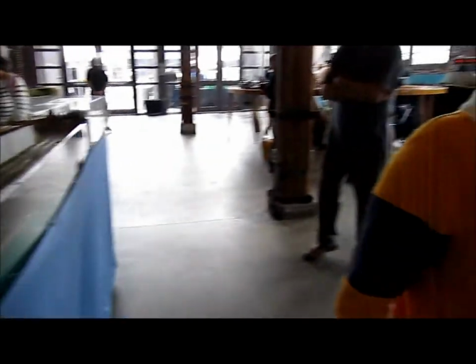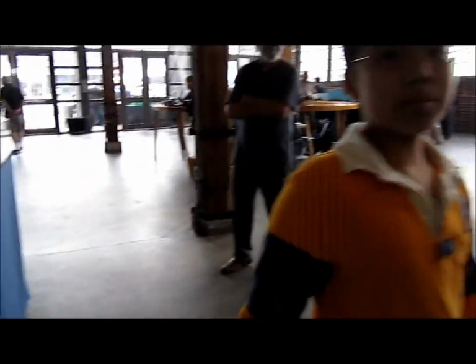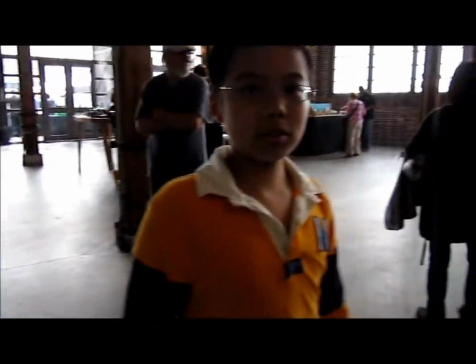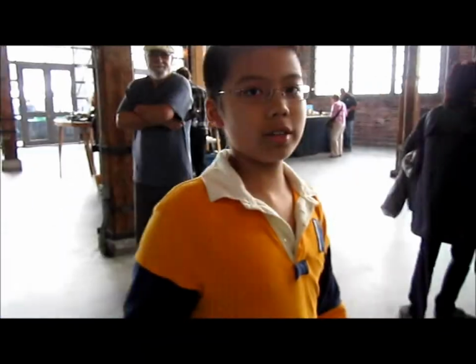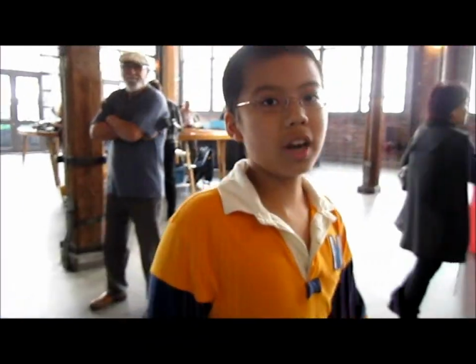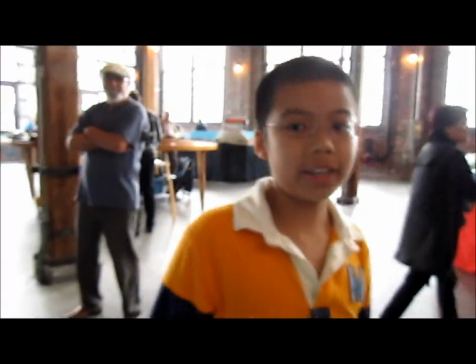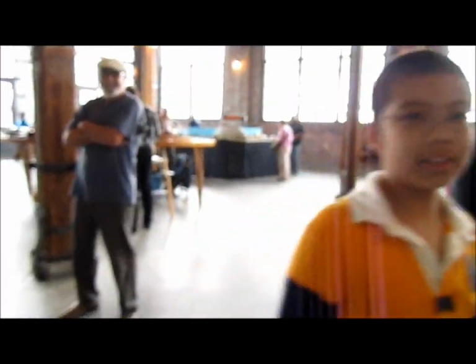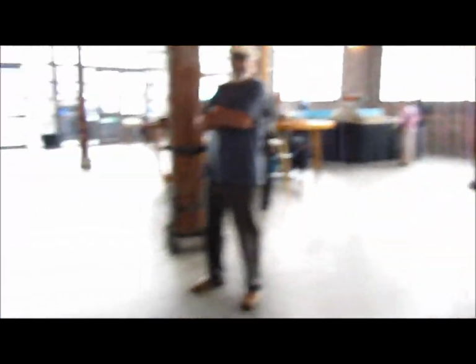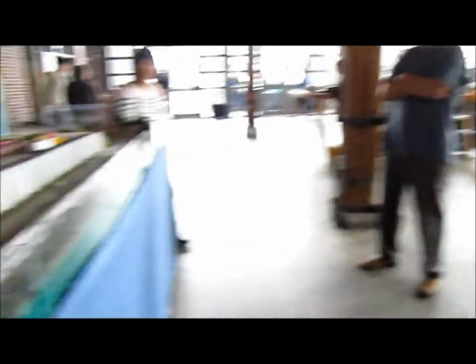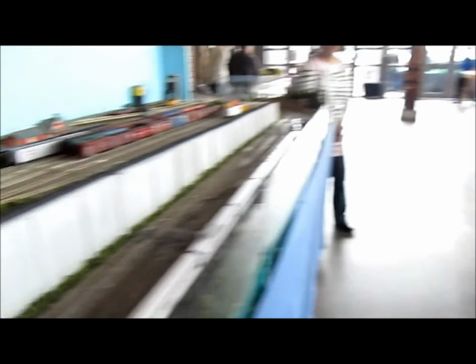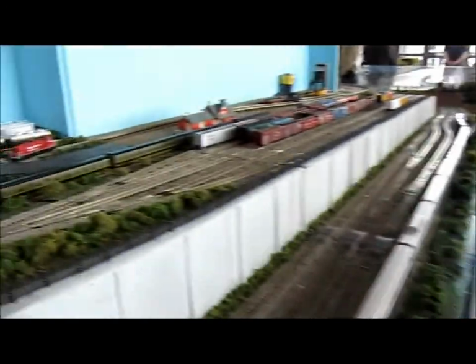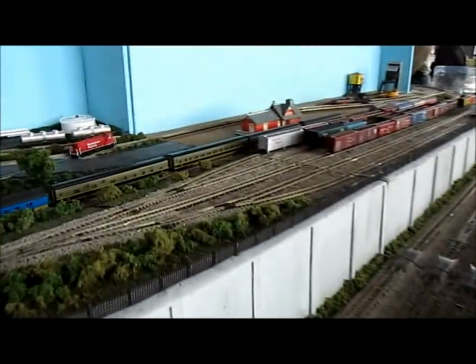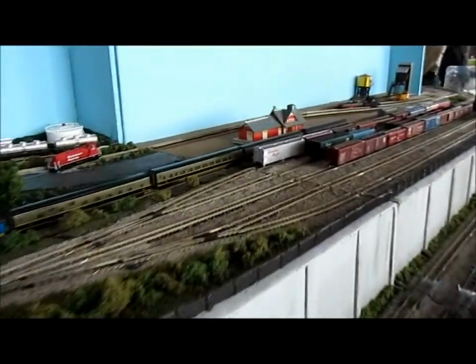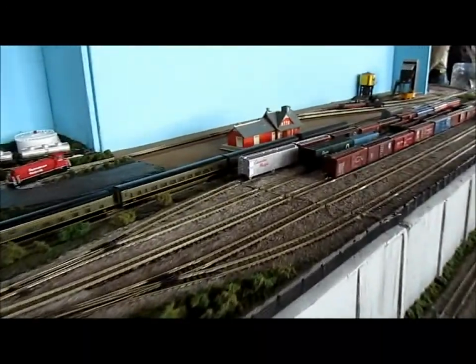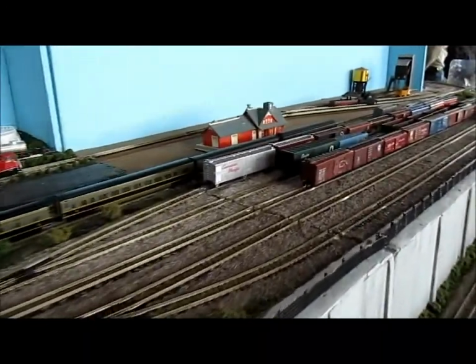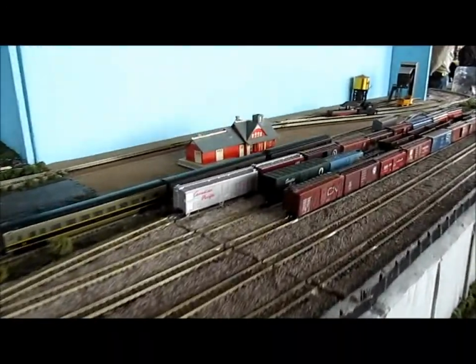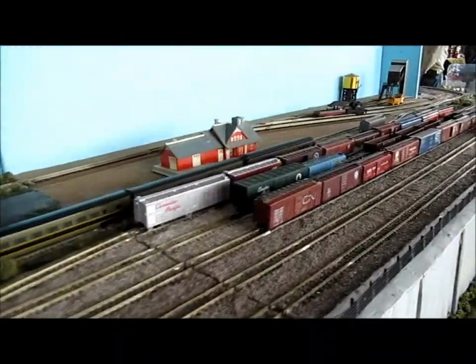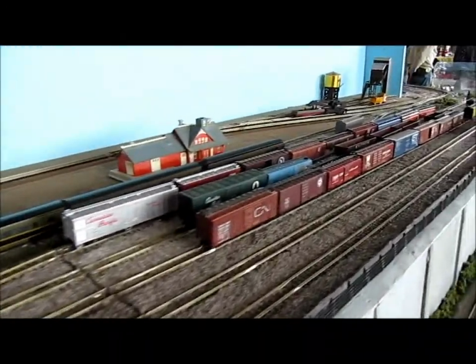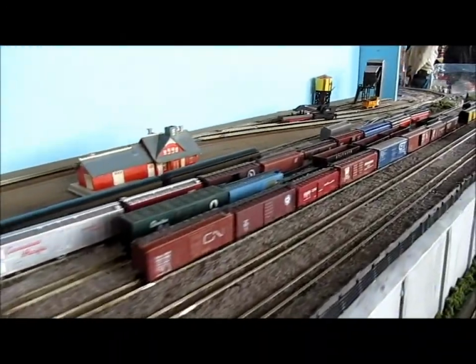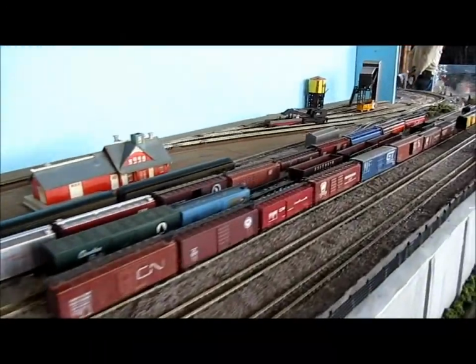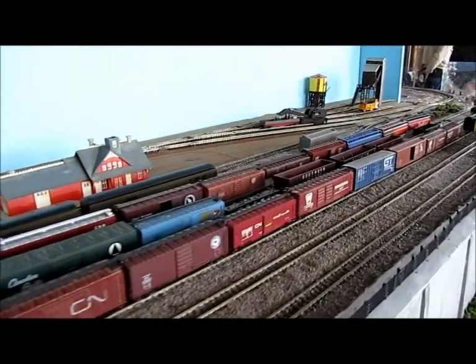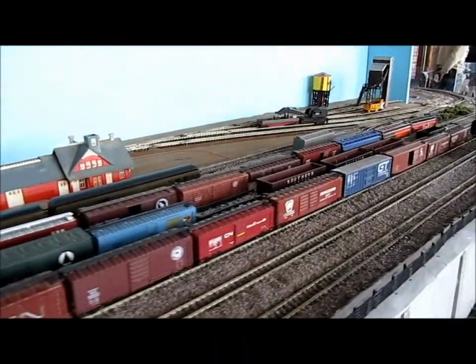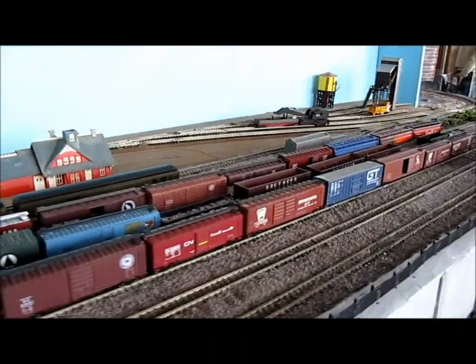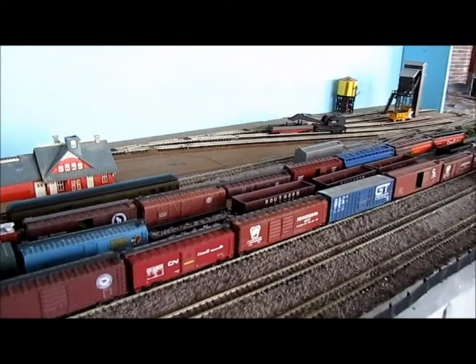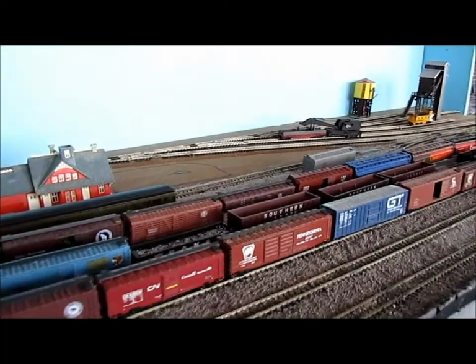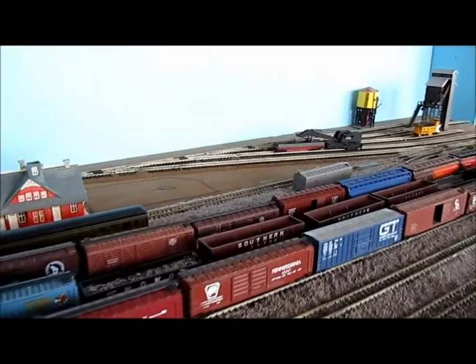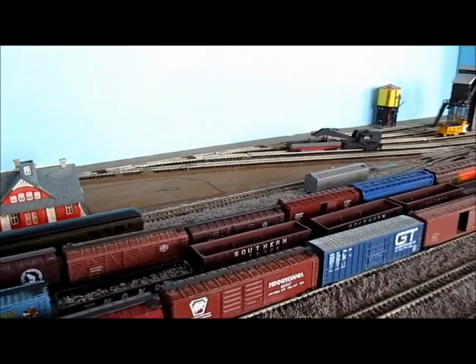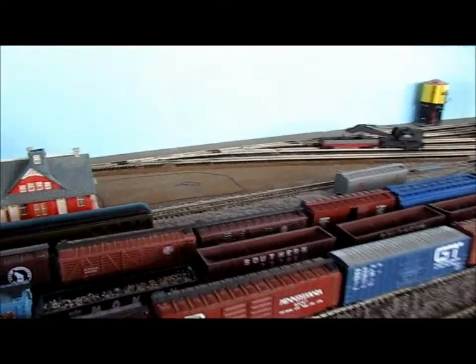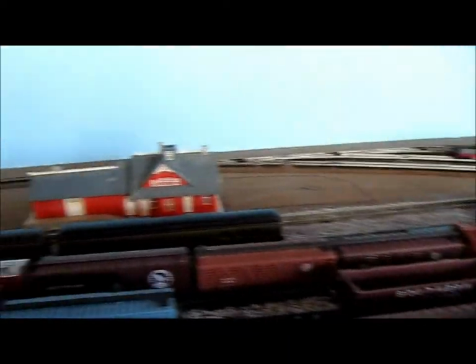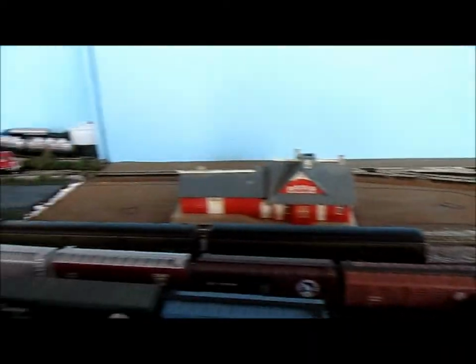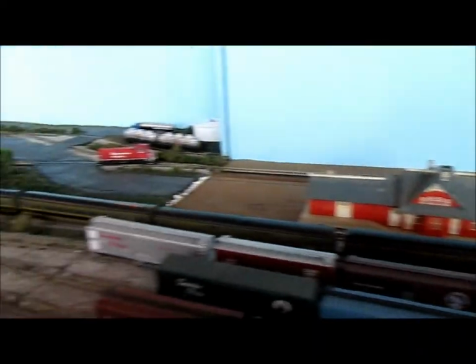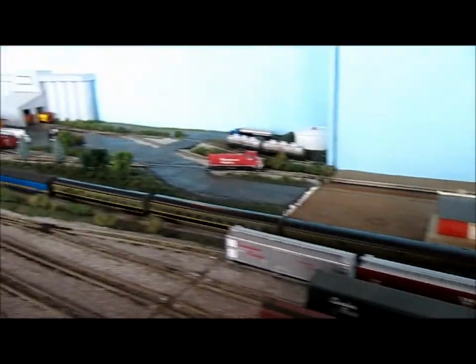Those models are so tiny. This is Richard's industrial area, from a different perspective.